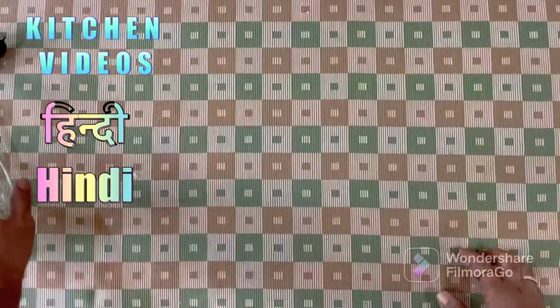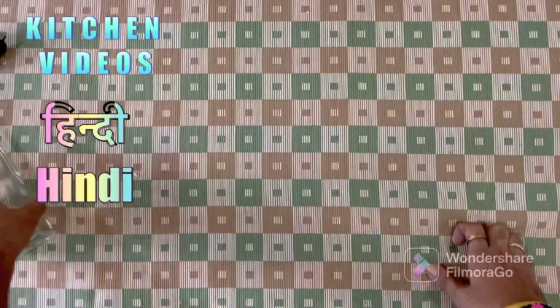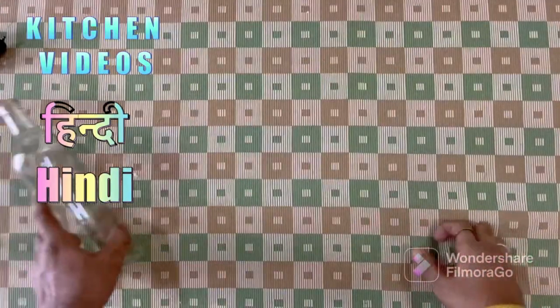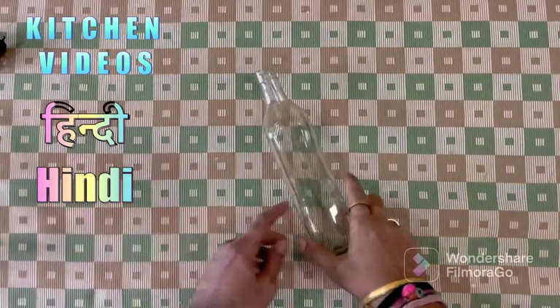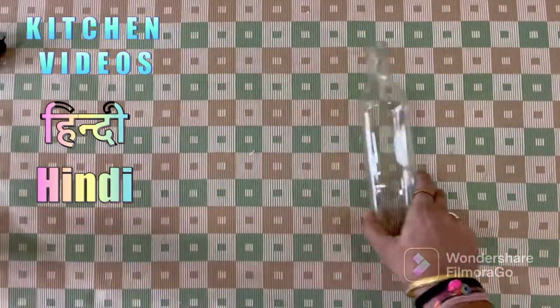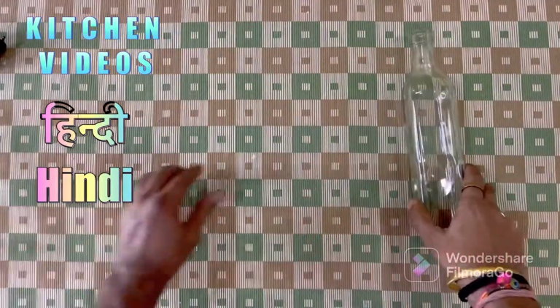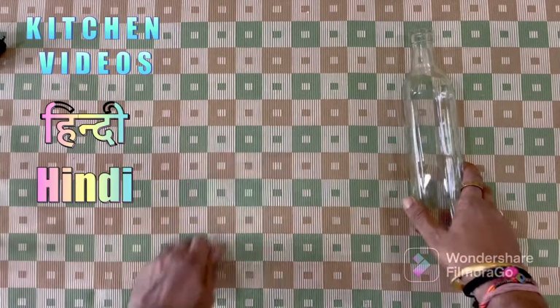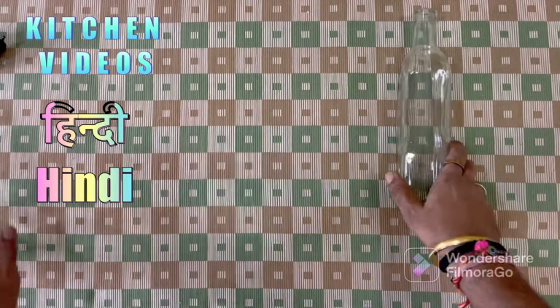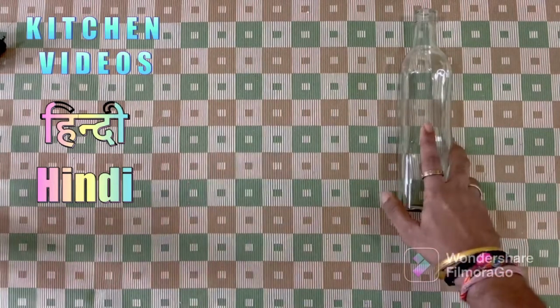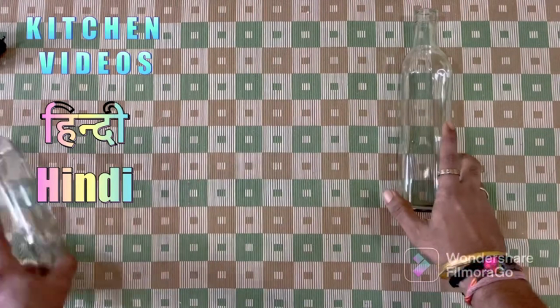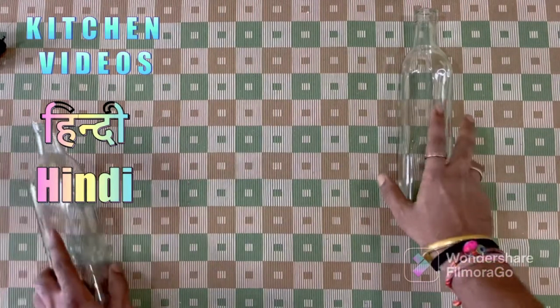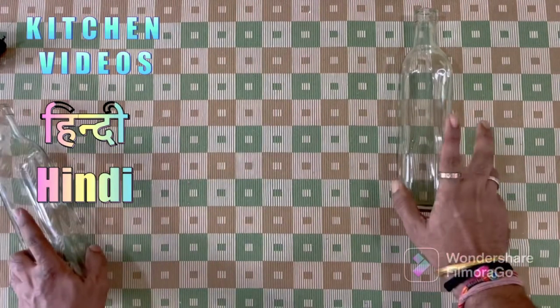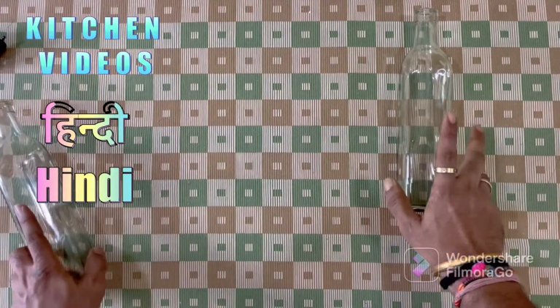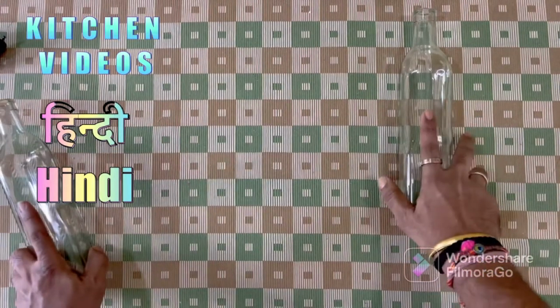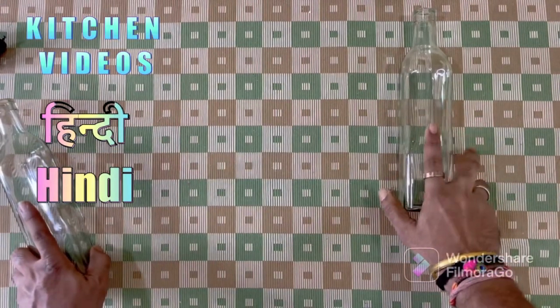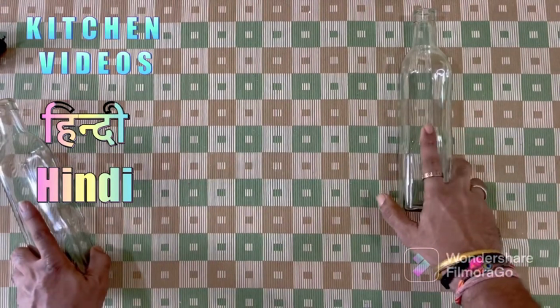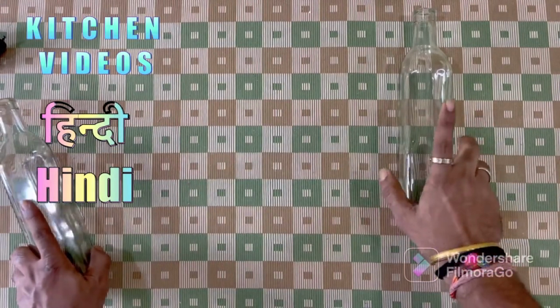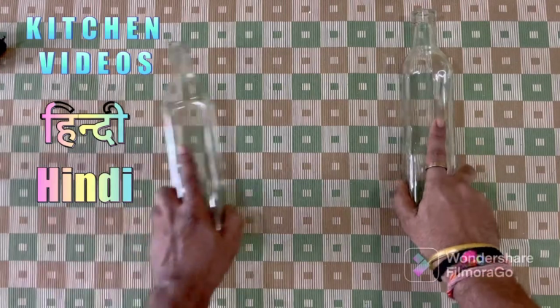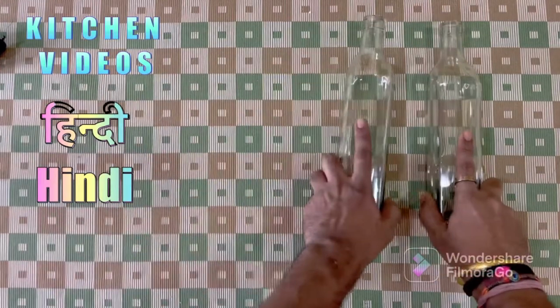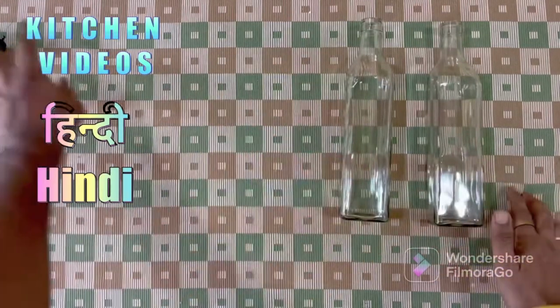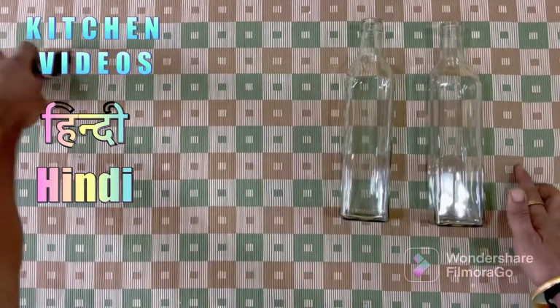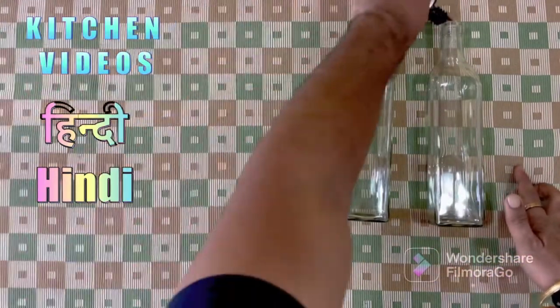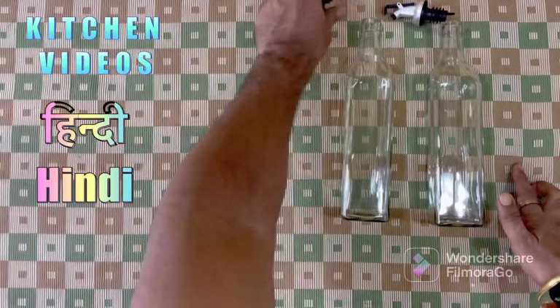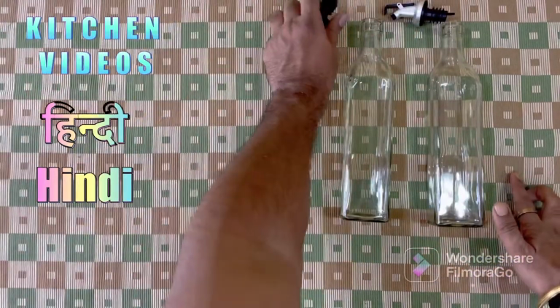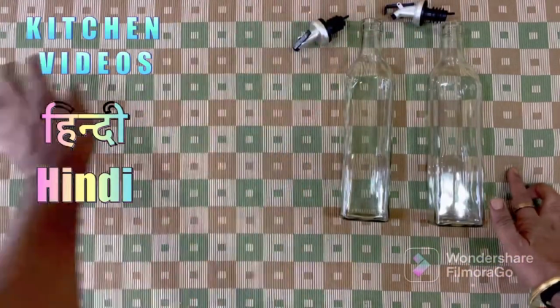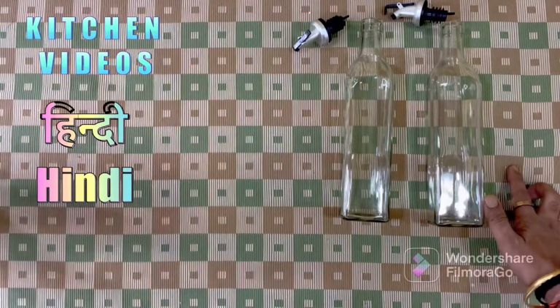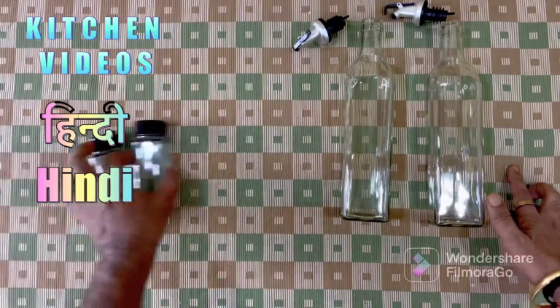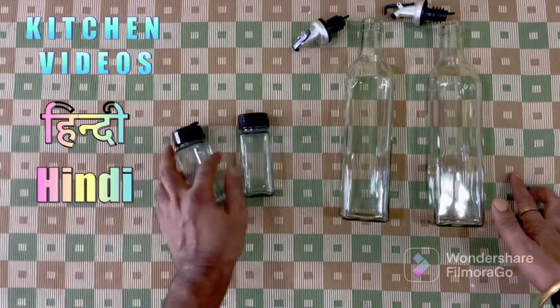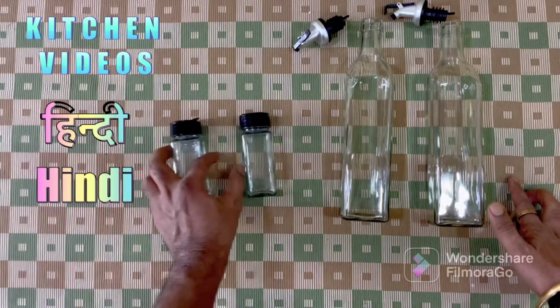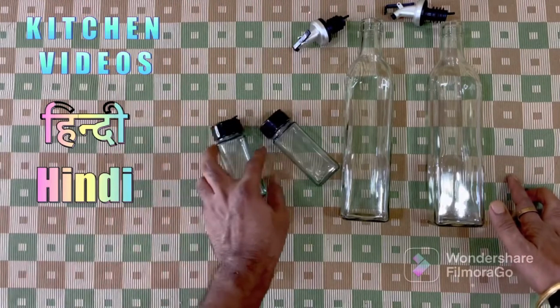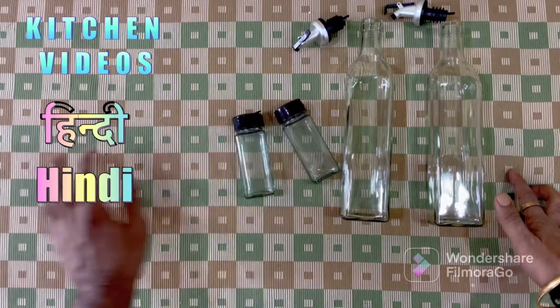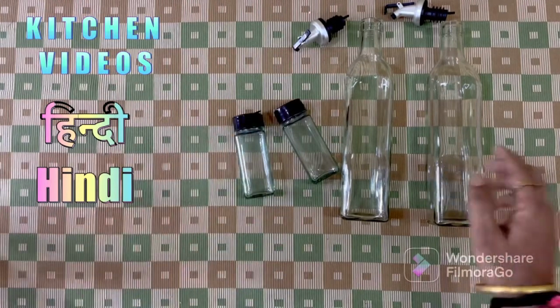Friends, I will tell you about the last price. As you listen to it, you will be very excited. In total package, there are two bottles with this nozzle and three sprinklers. You can use salt, pepper, and chaat masala.